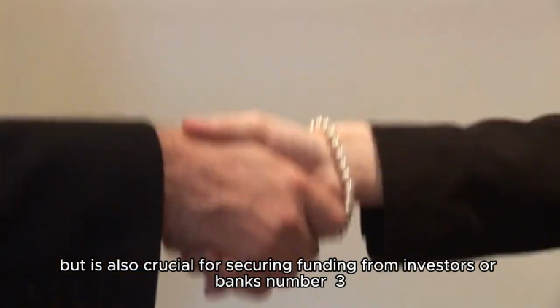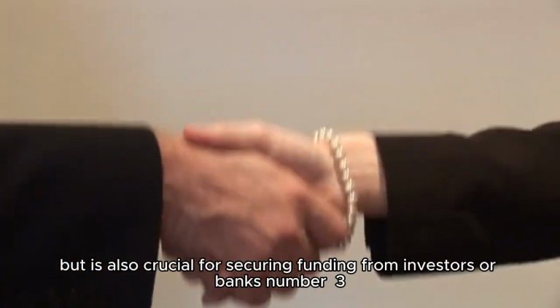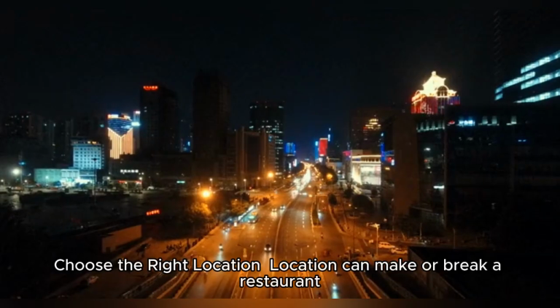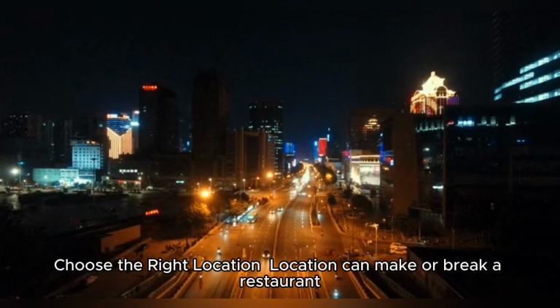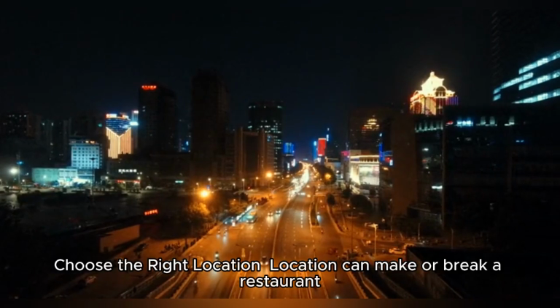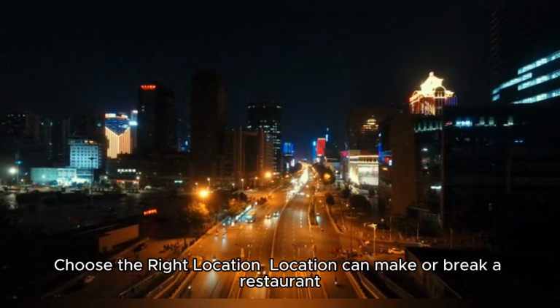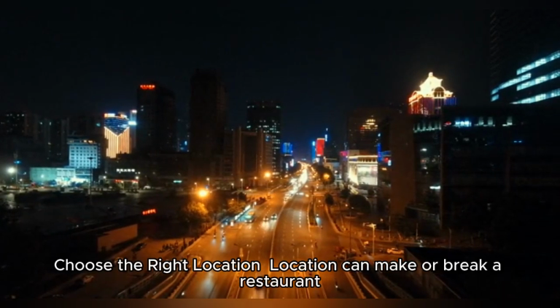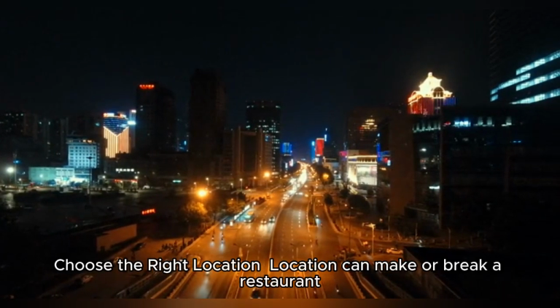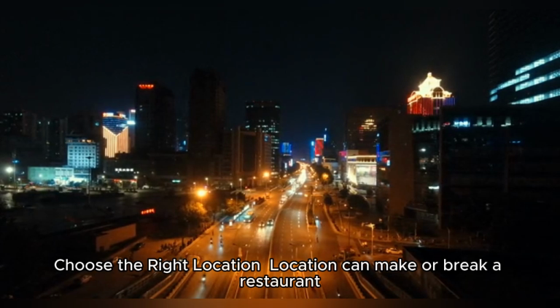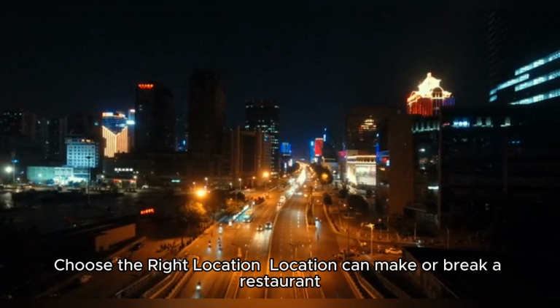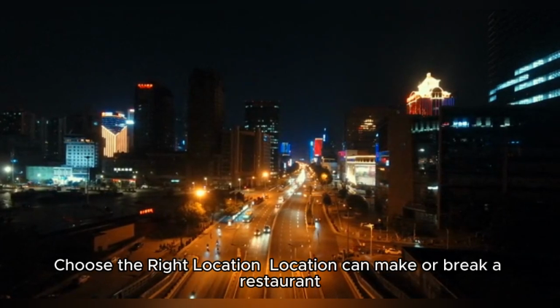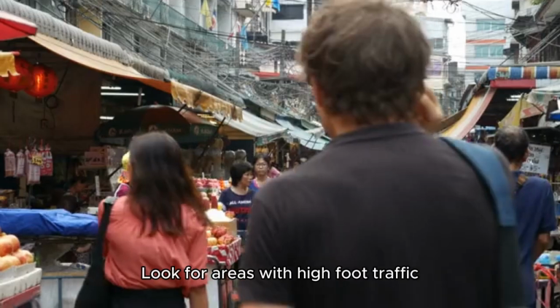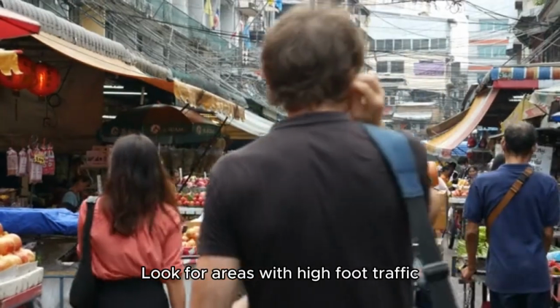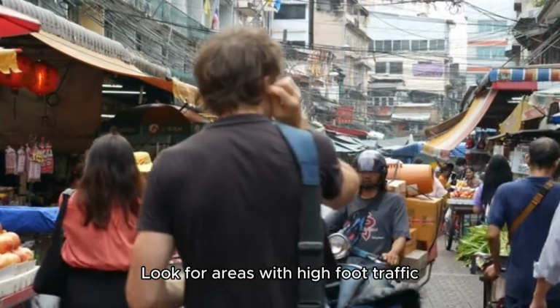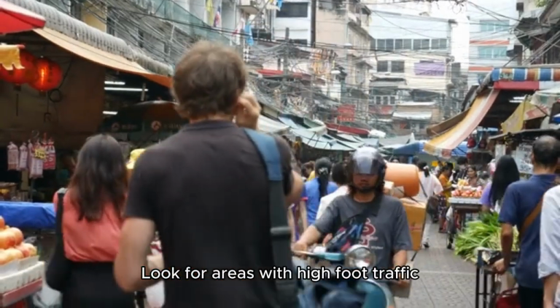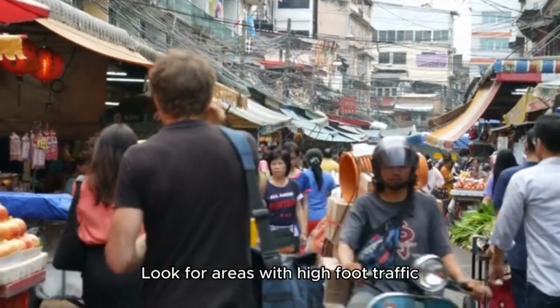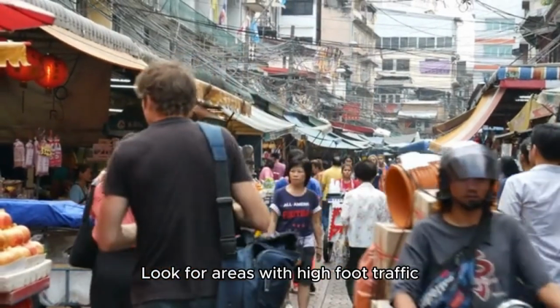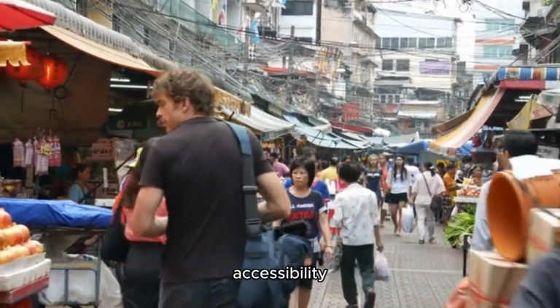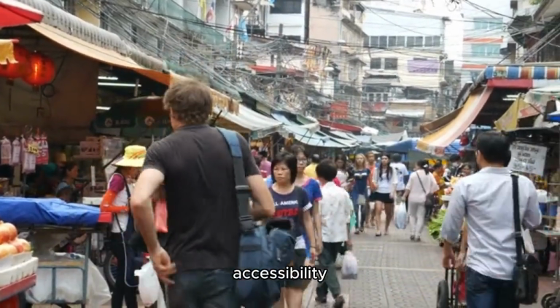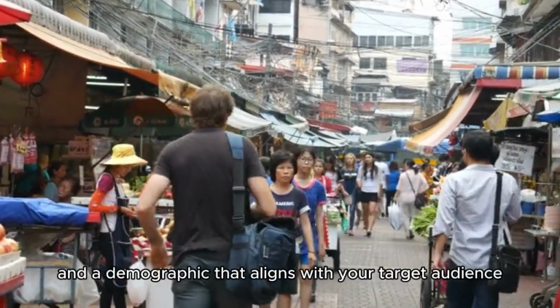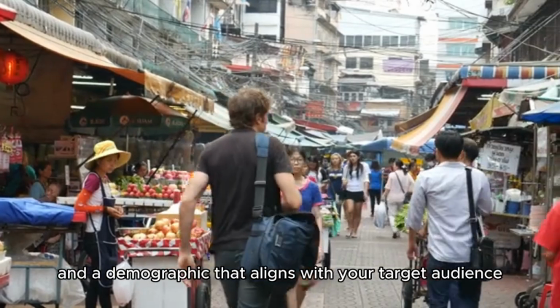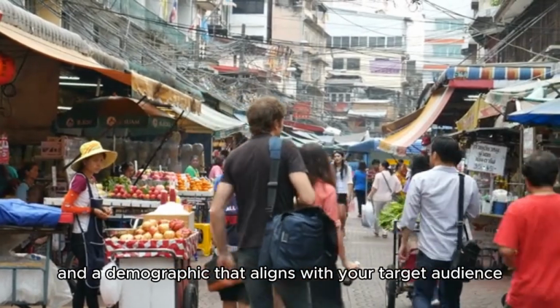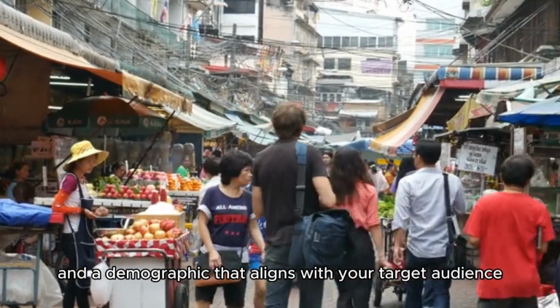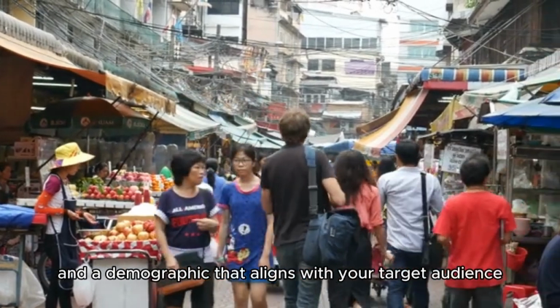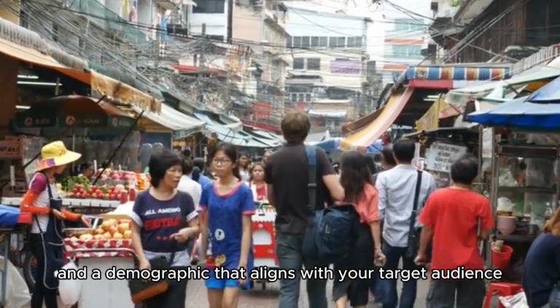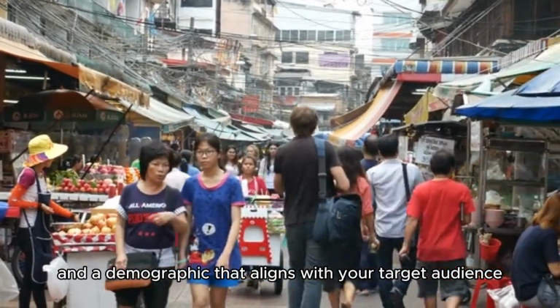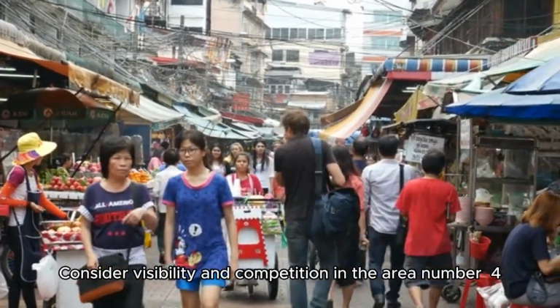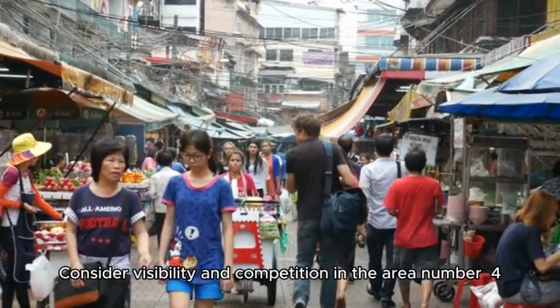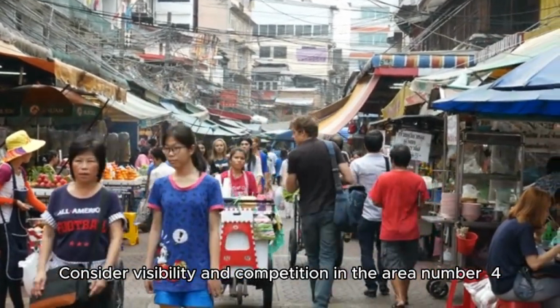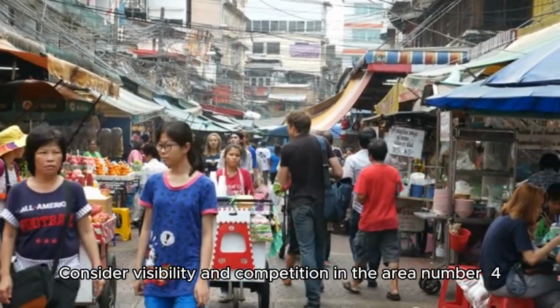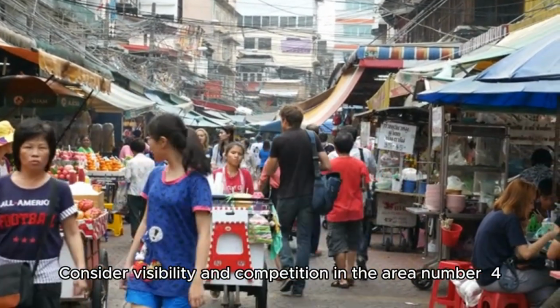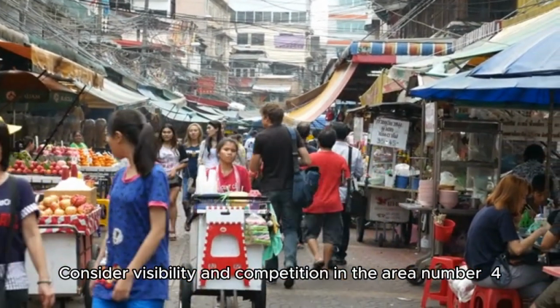Number three: choose the right location. Location can make or break a restaurant. Look for areas with high foot traffic, accessibility, and a demographic that aligns with your target audience. Consider visibility and competition in the area.